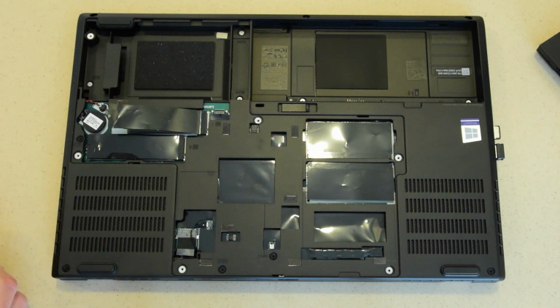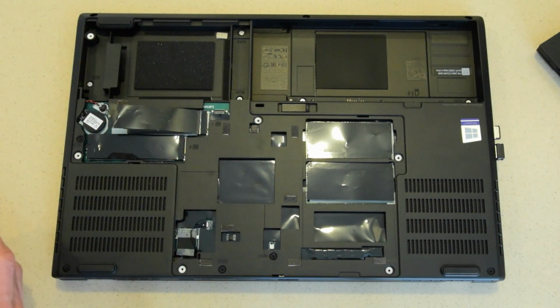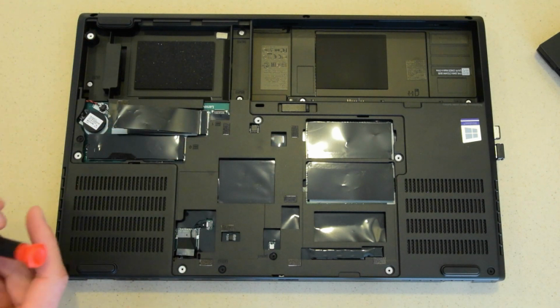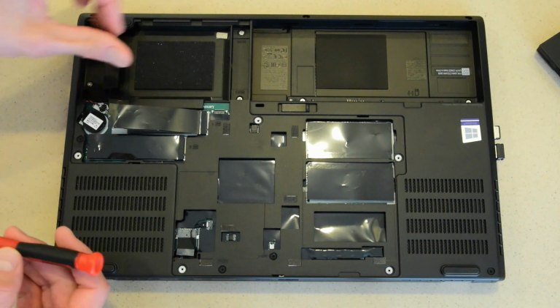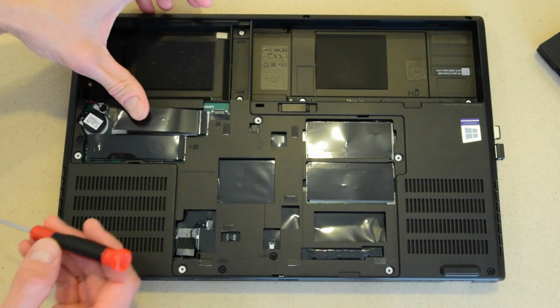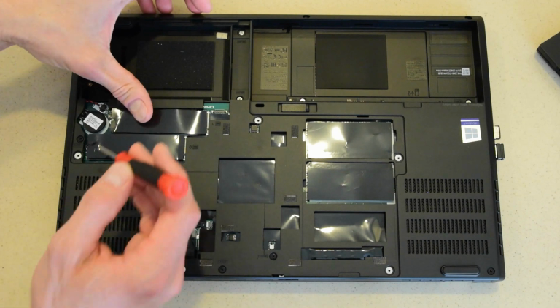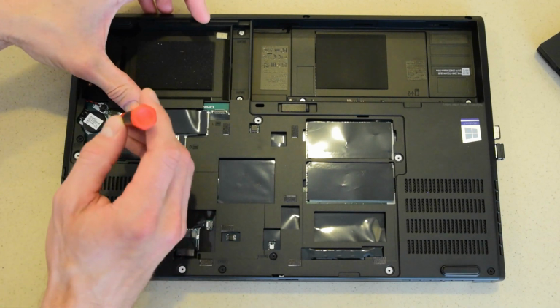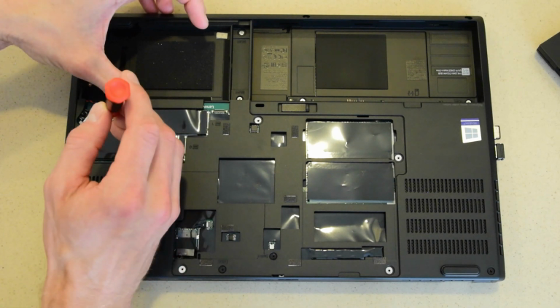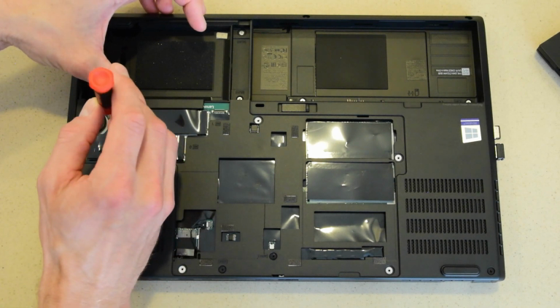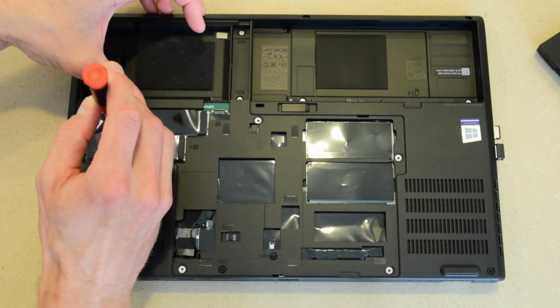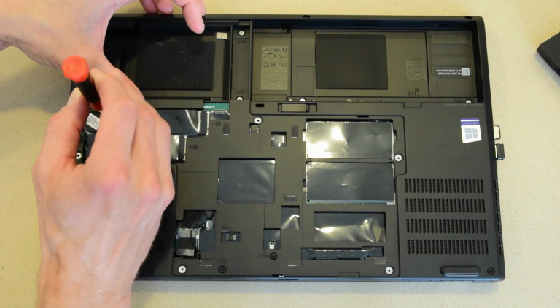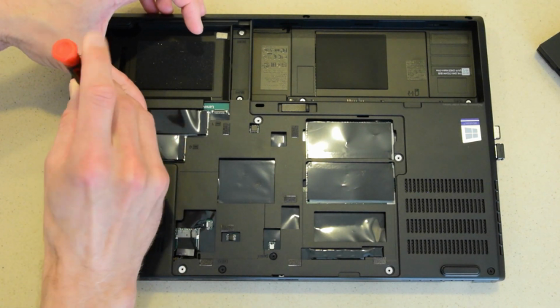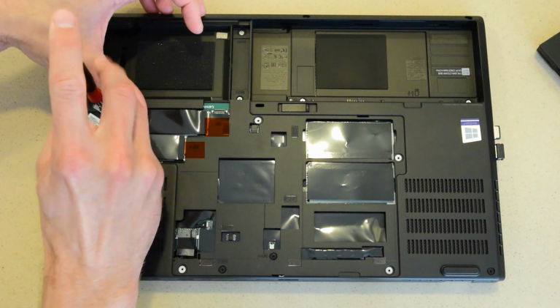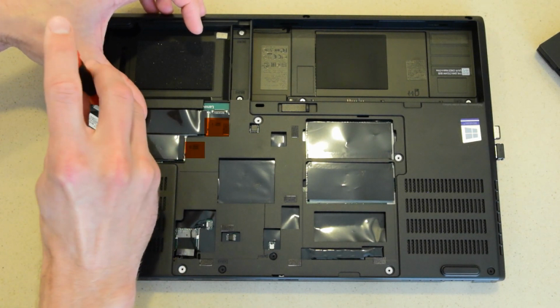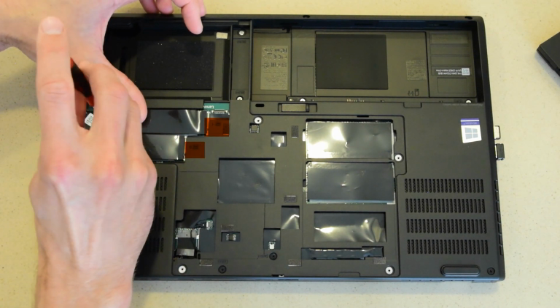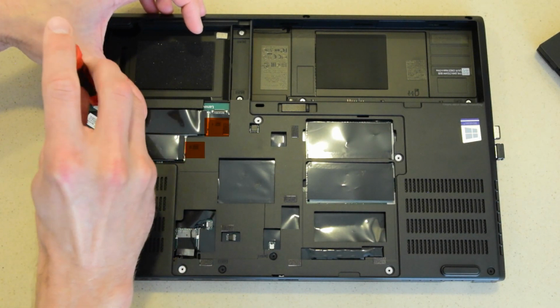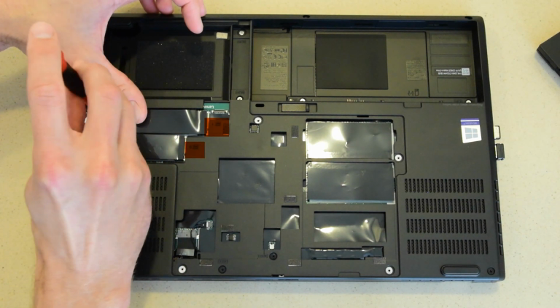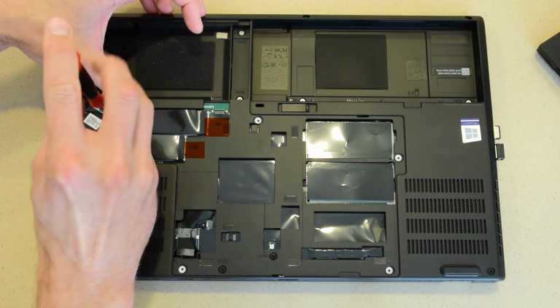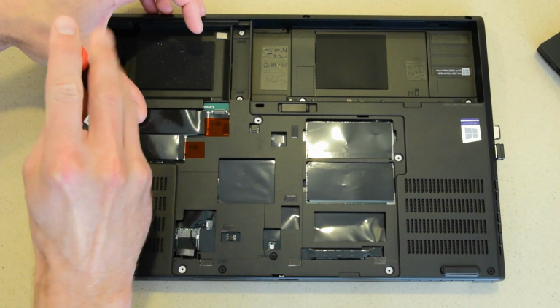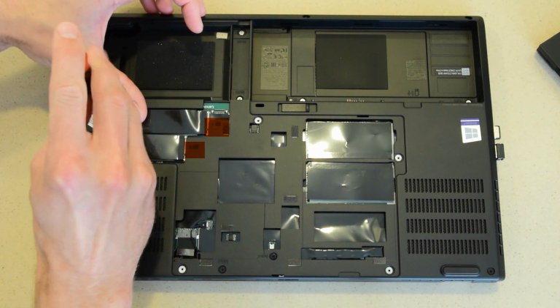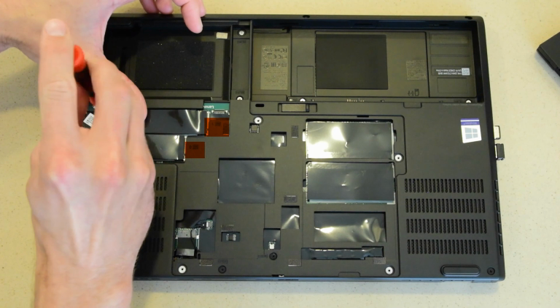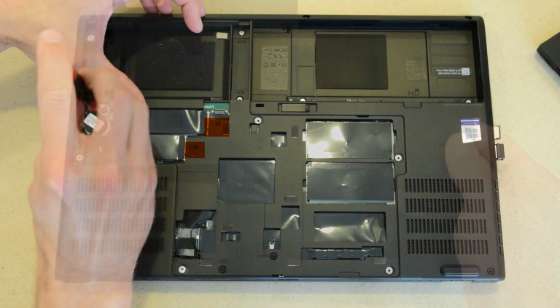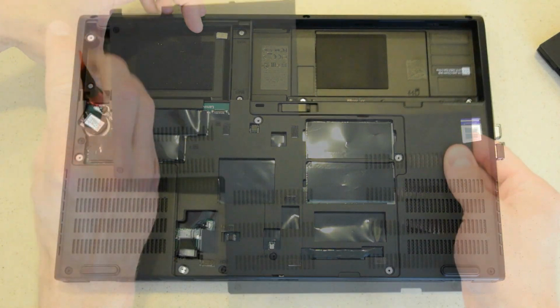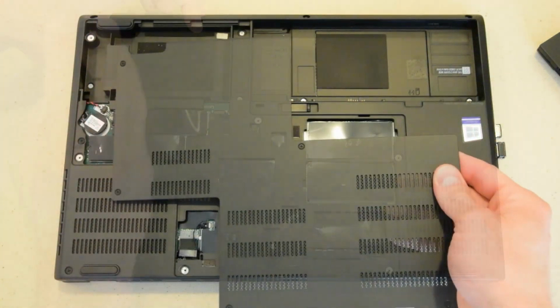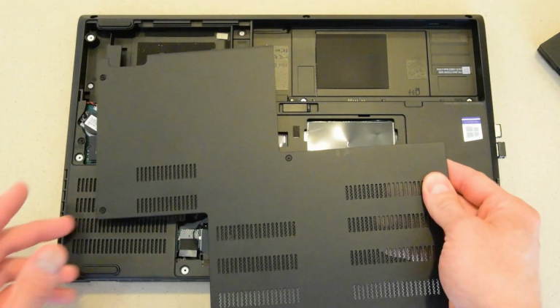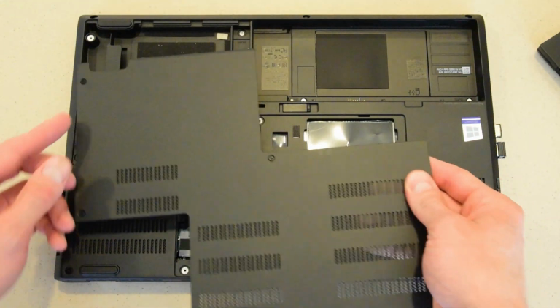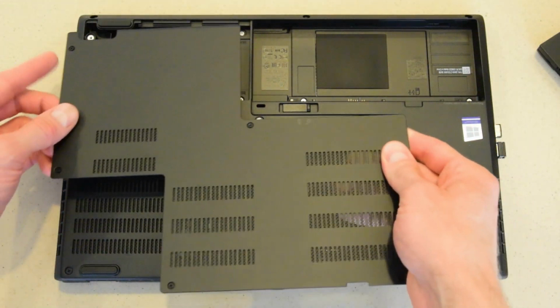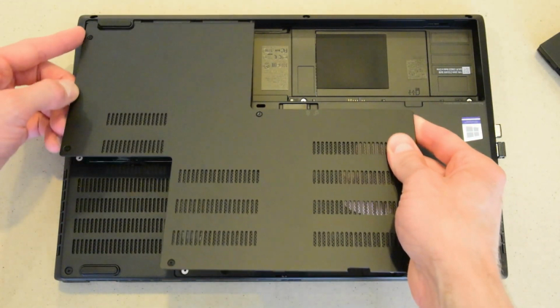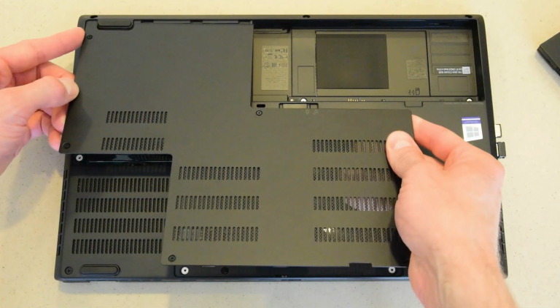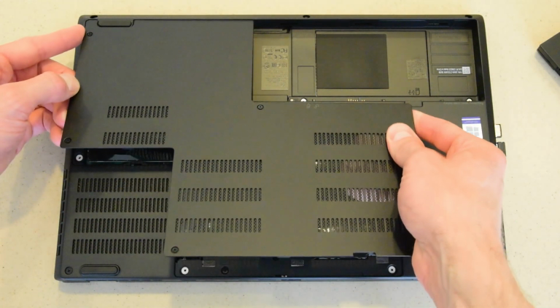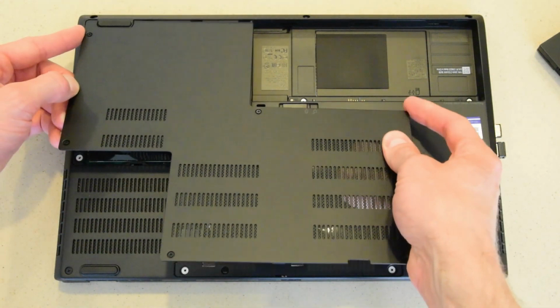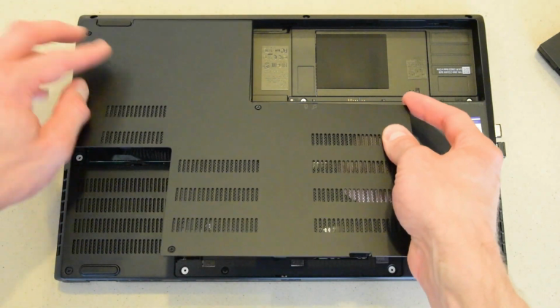One error I did notice is that while the hardware is labeled 0 and 1 locations, they are recognized opposite by the BIOS. Reinstall the back cover and reinsert the battery.